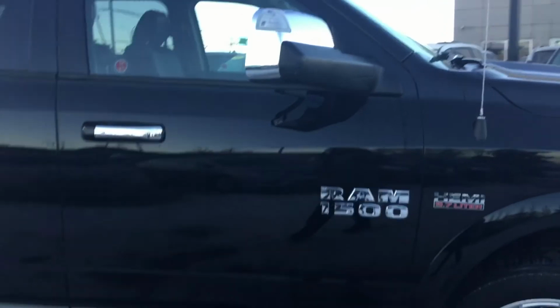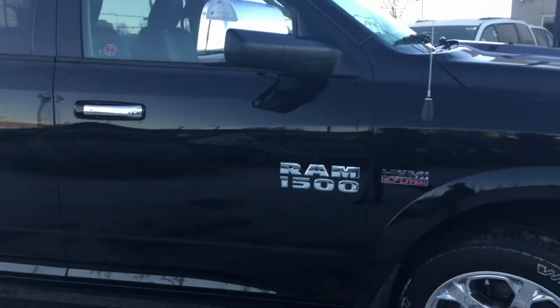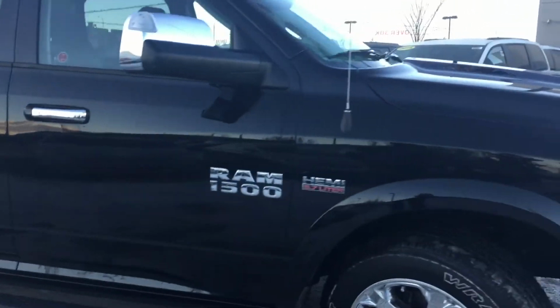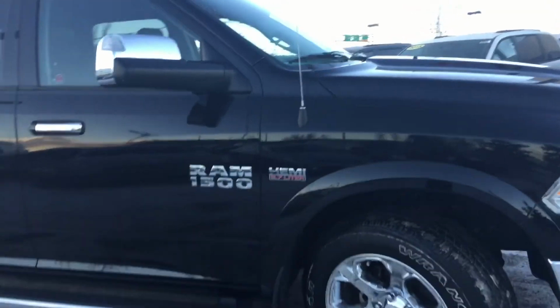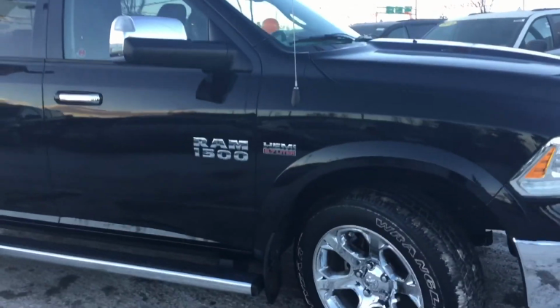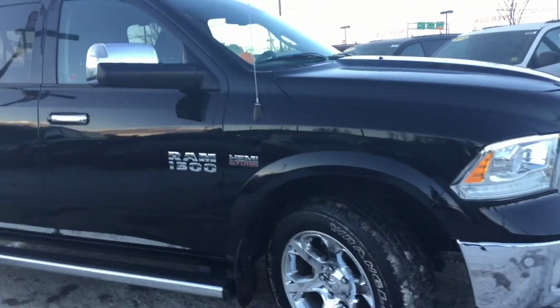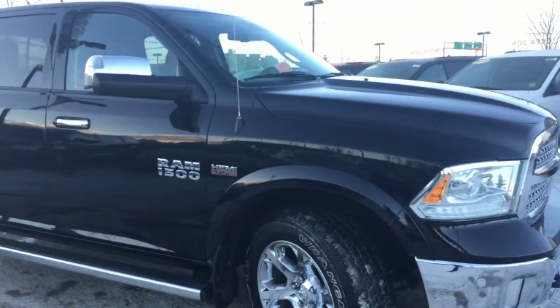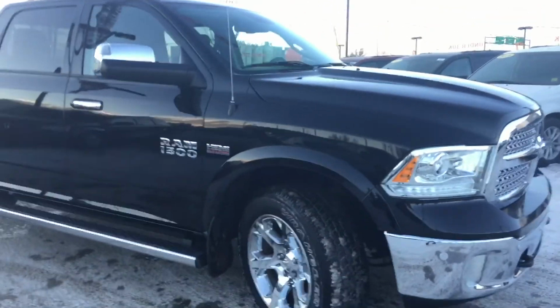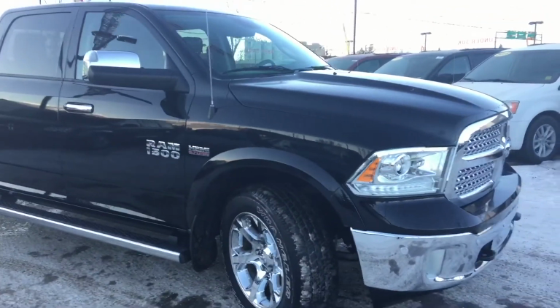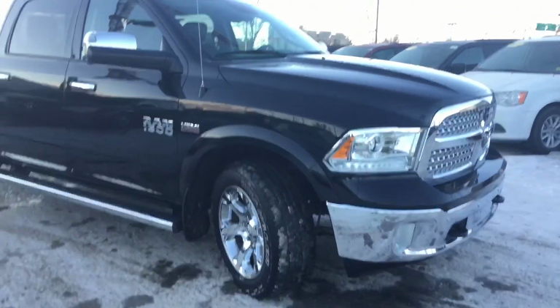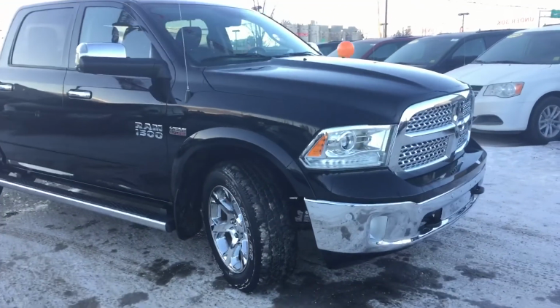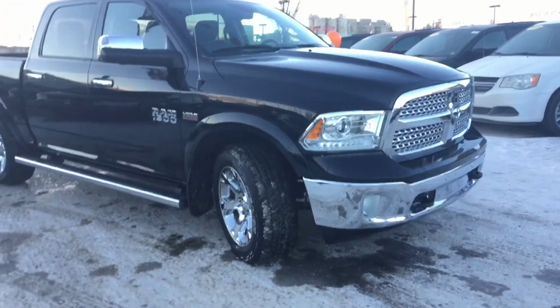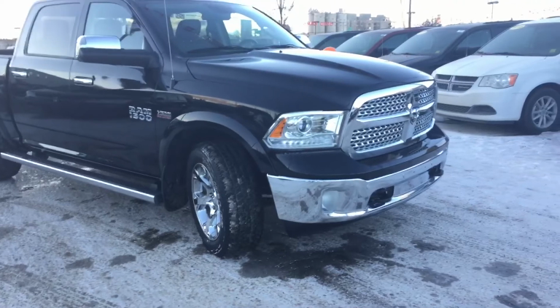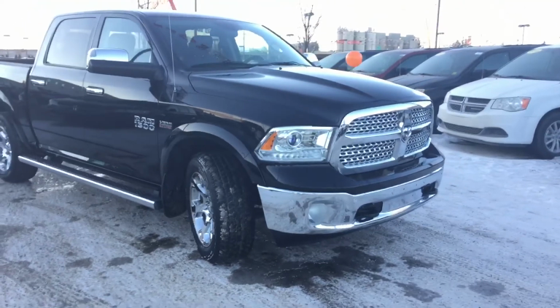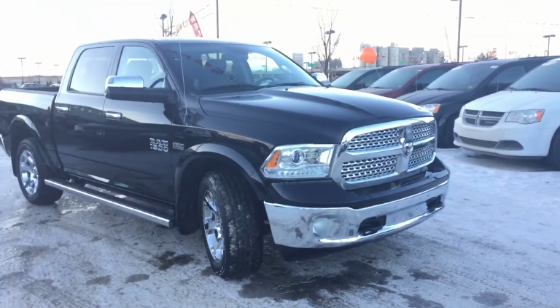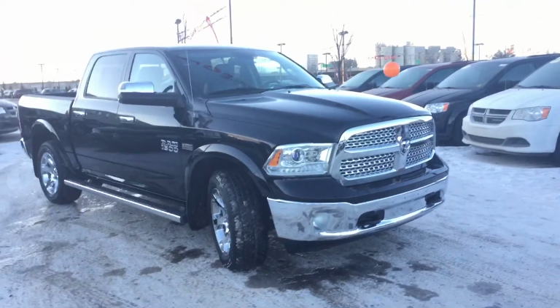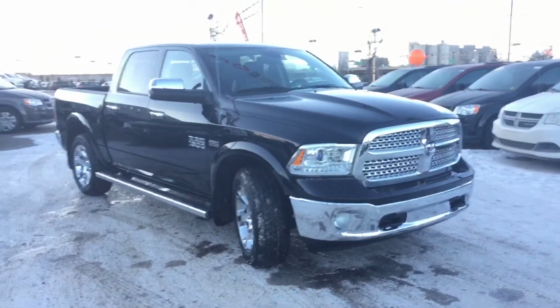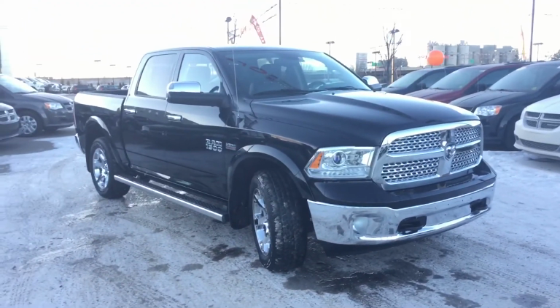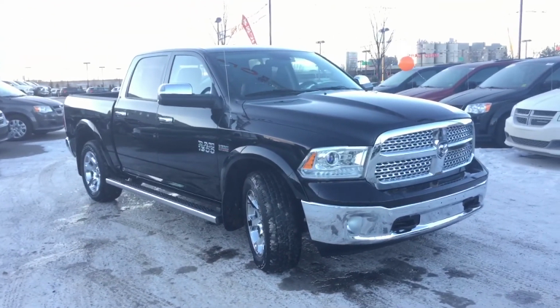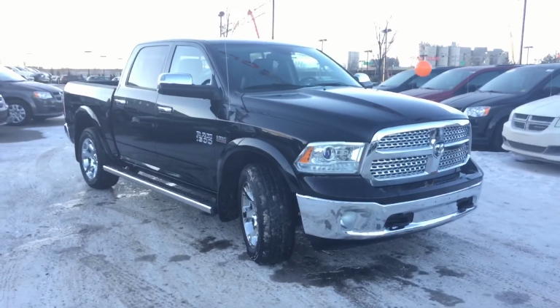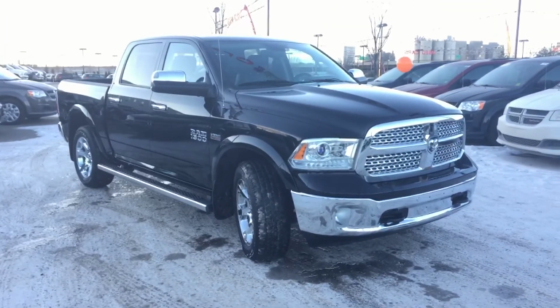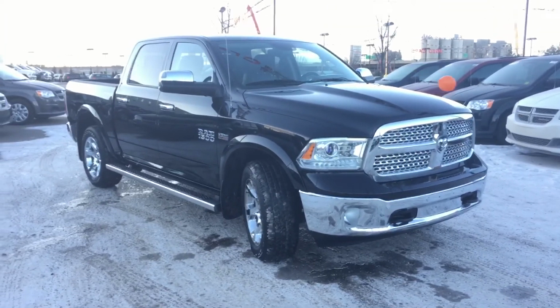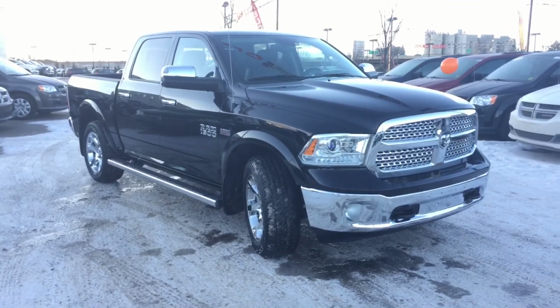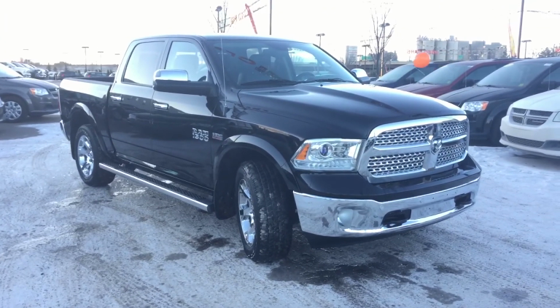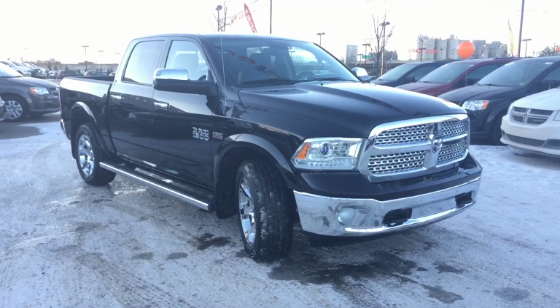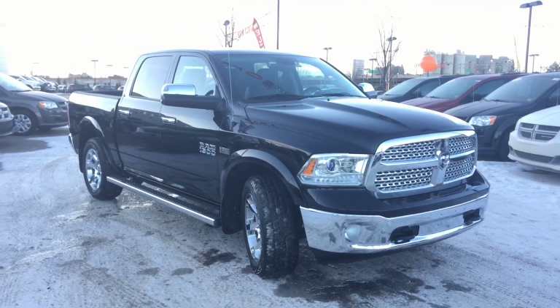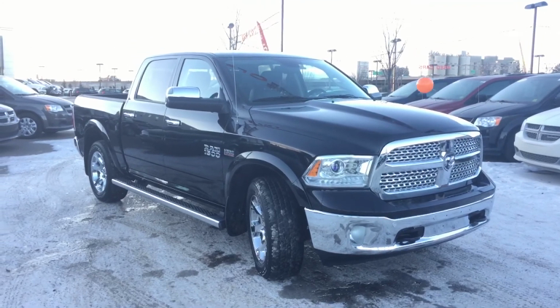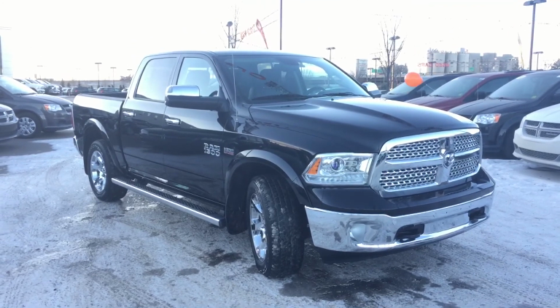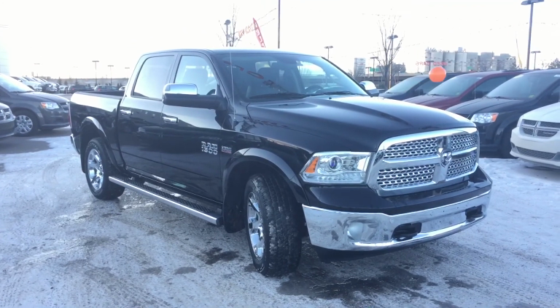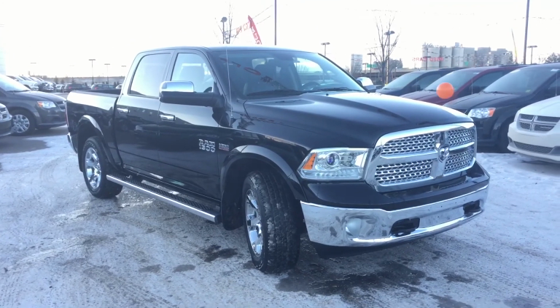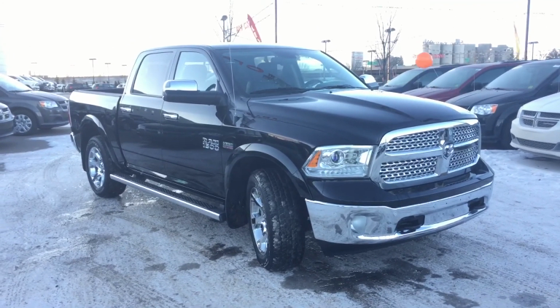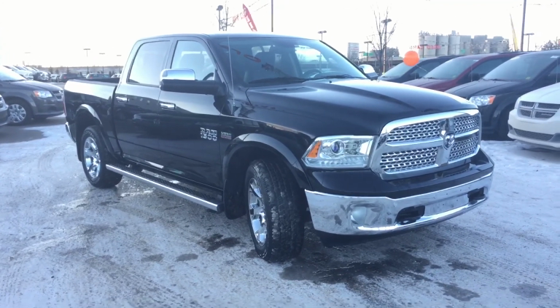Thank you for taking the time to walk around this 2014 Ram 1500 Laramie with me today. To book your test drive, call or click. We're on the corner of 156th Street and the Yellowhead Trail. I hope to see you soon.